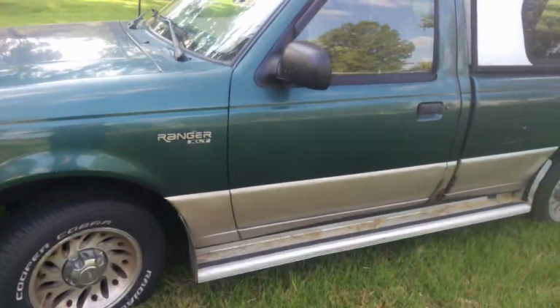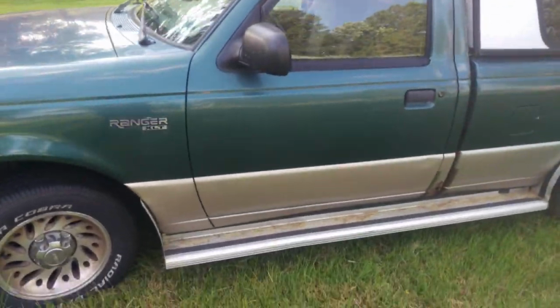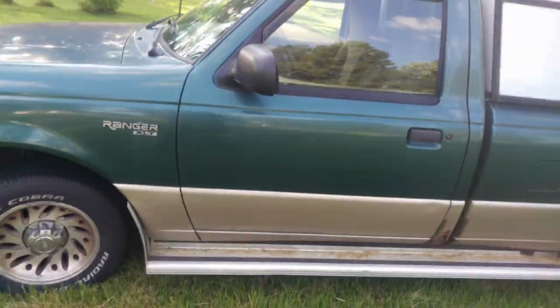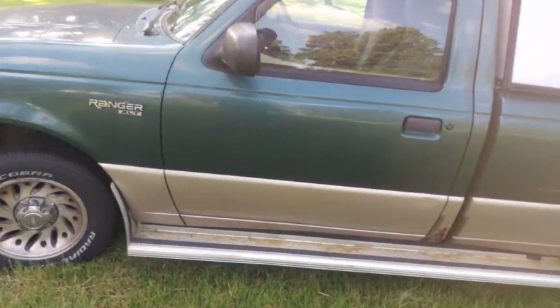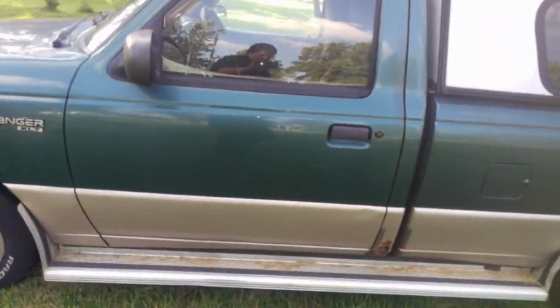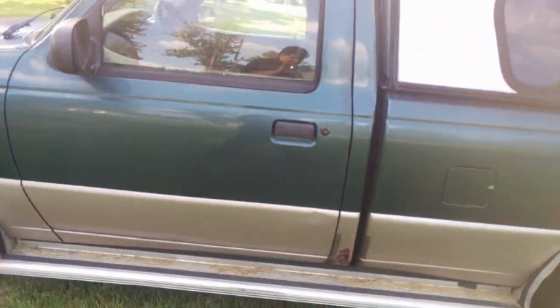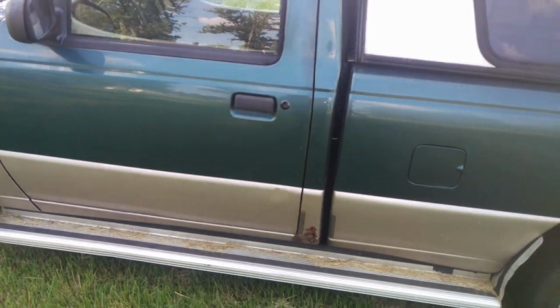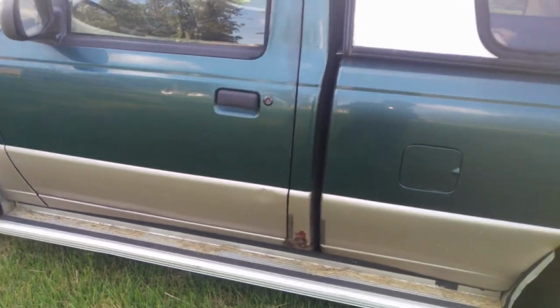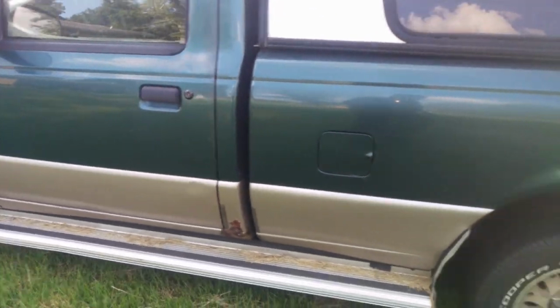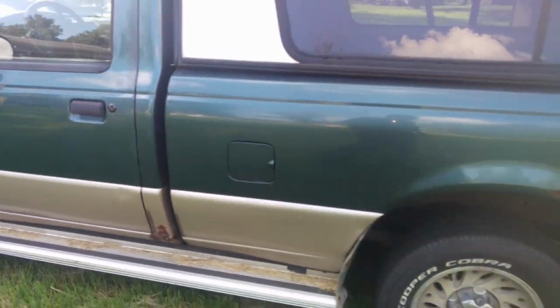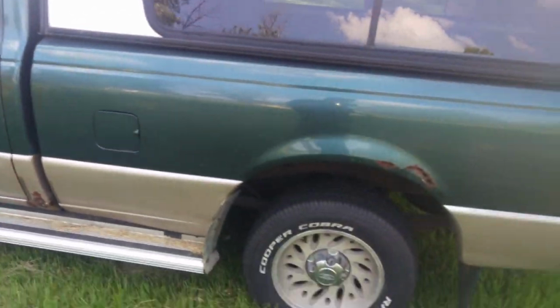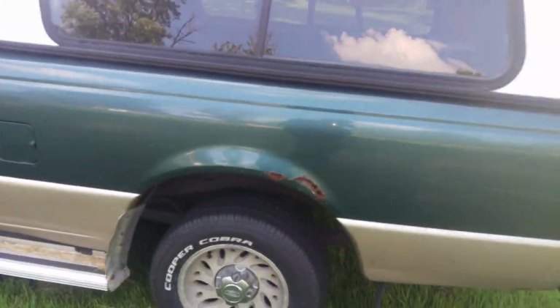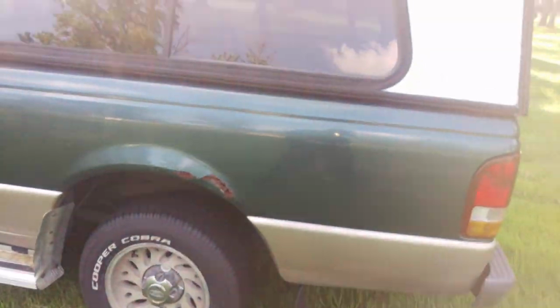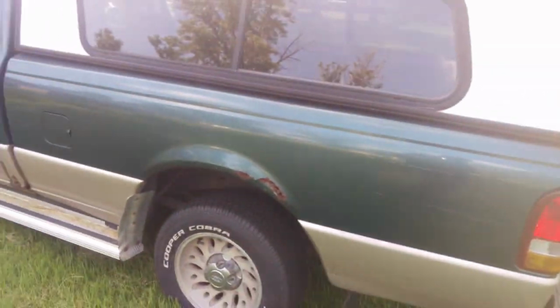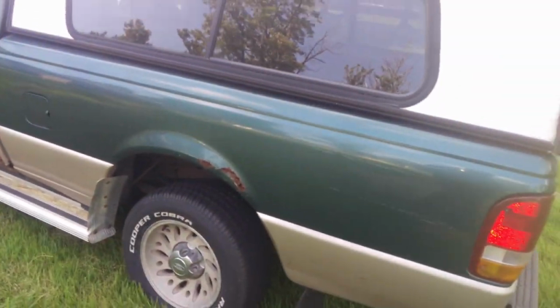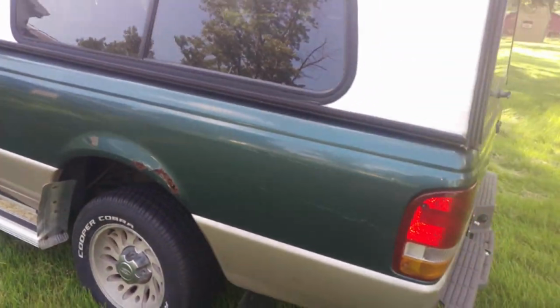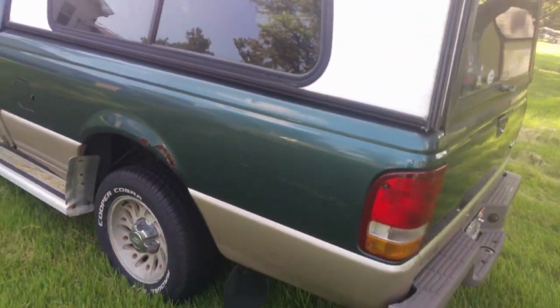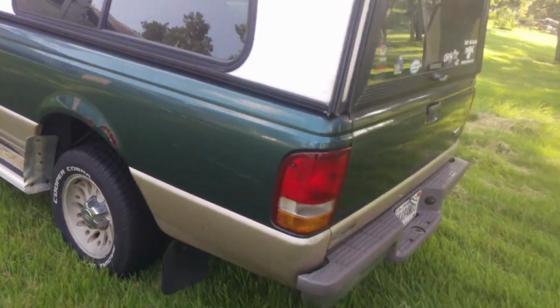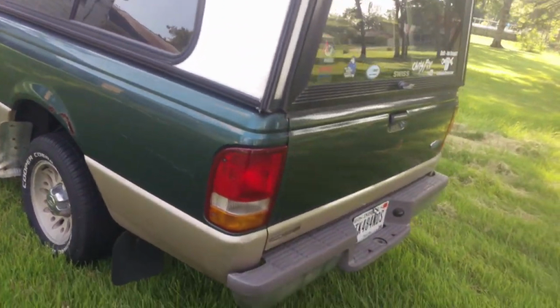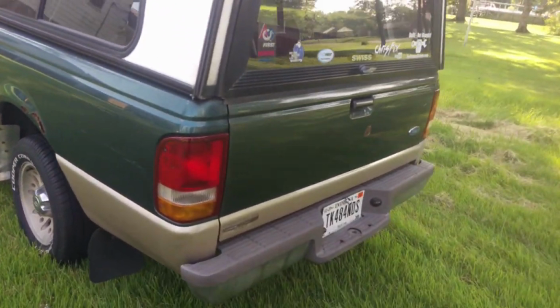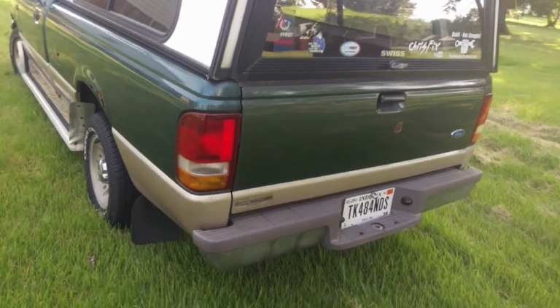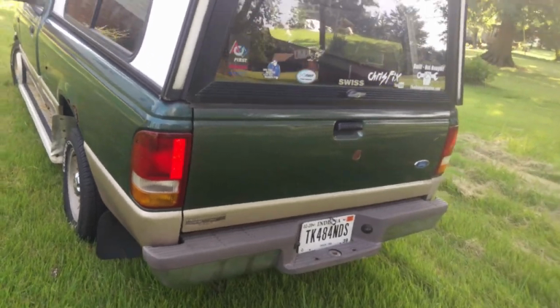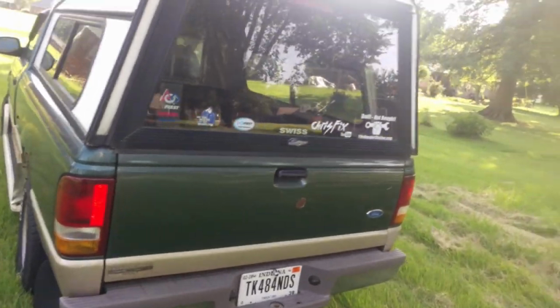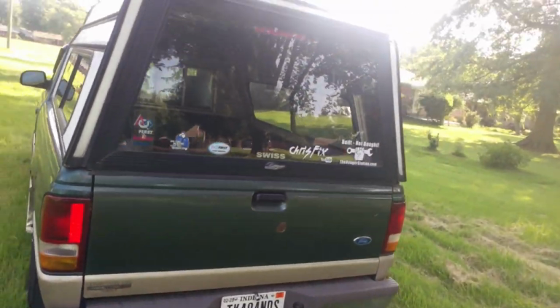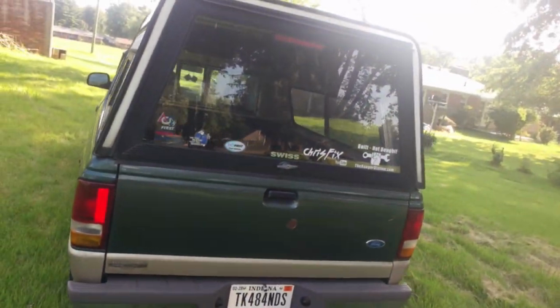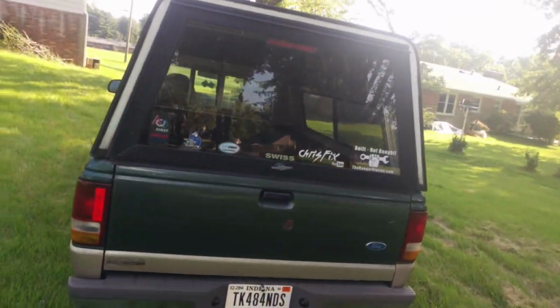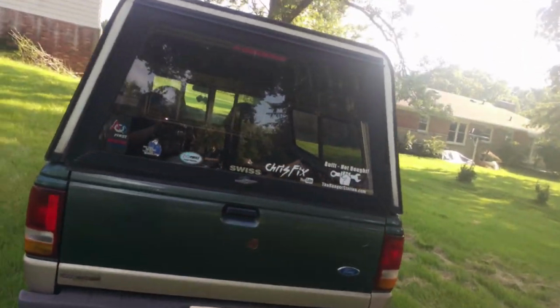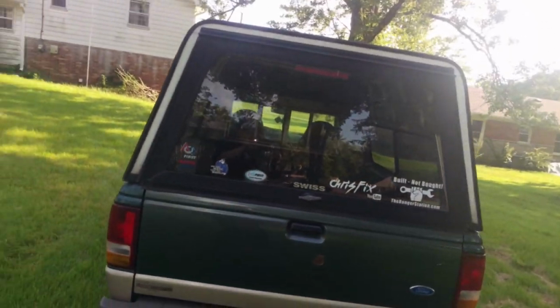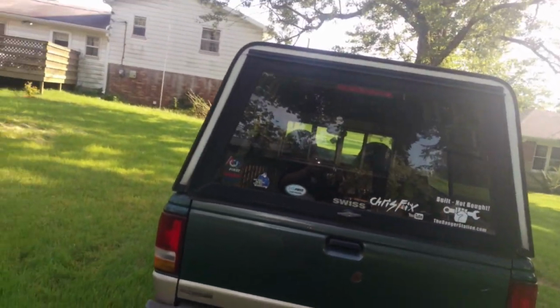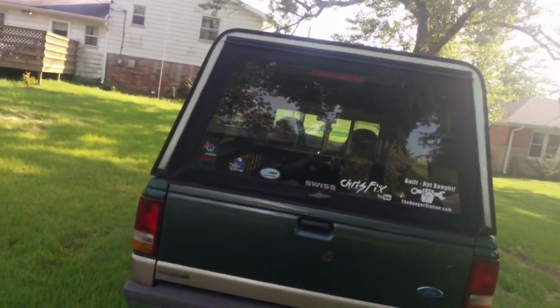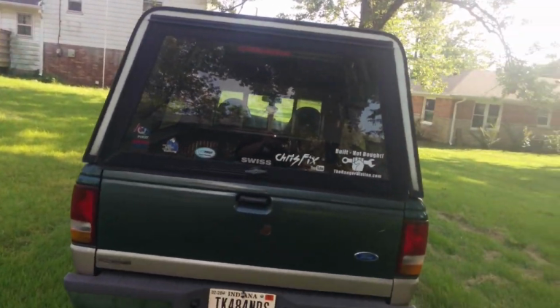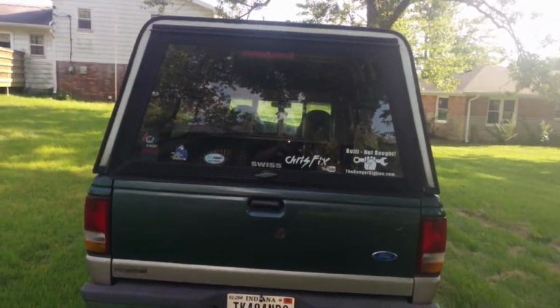Got some running boards. We also got some nasty rust, as you can see. I've seen worse, I've seen better. And then take a look at the back — got my sticker collection on the back of the truck.